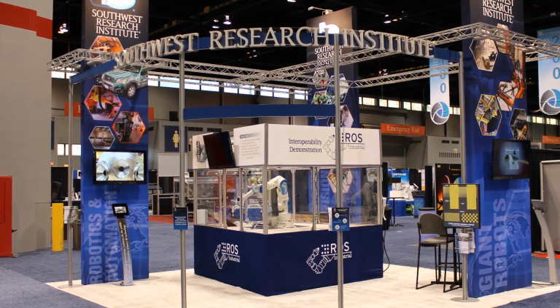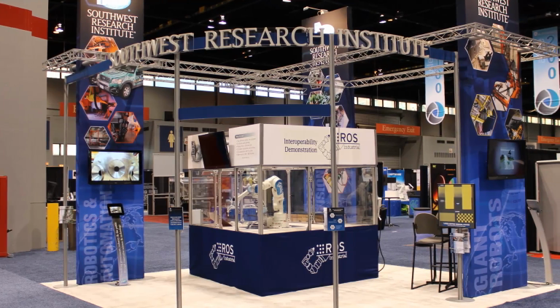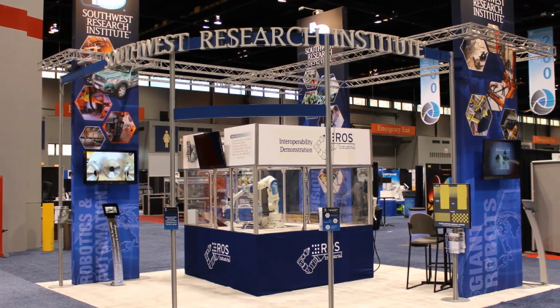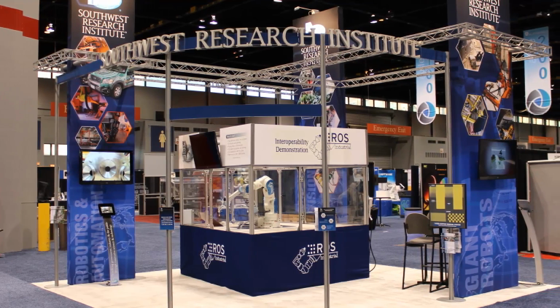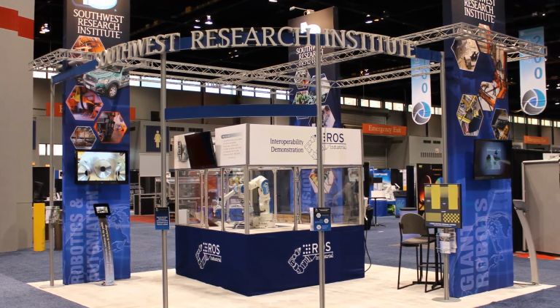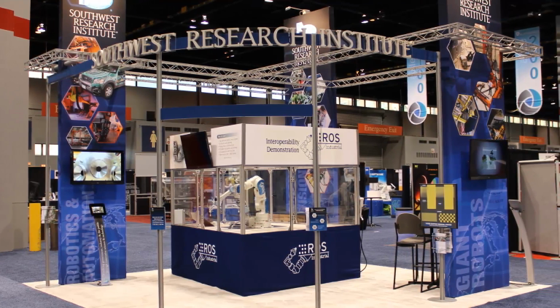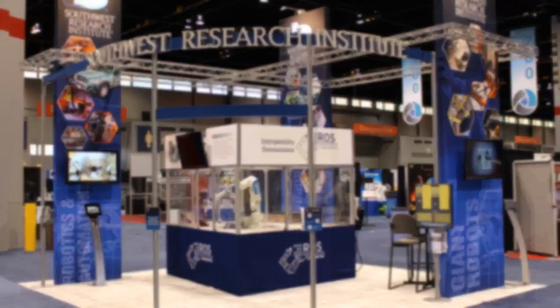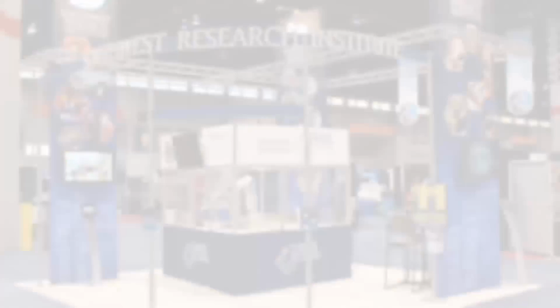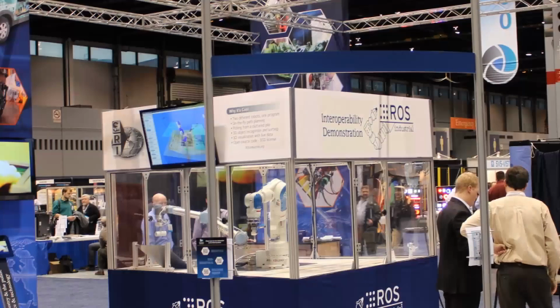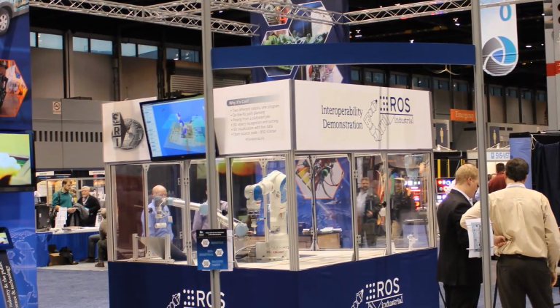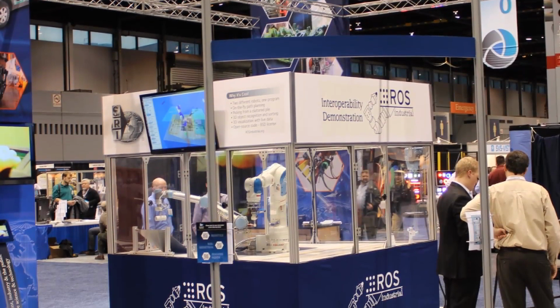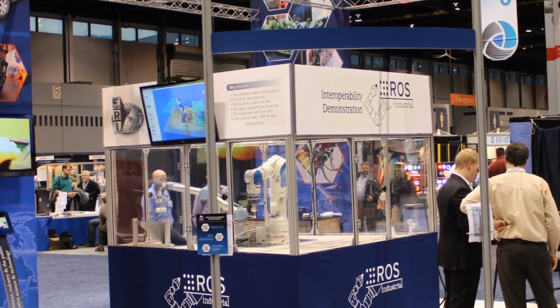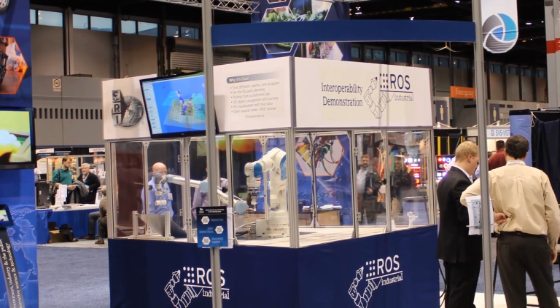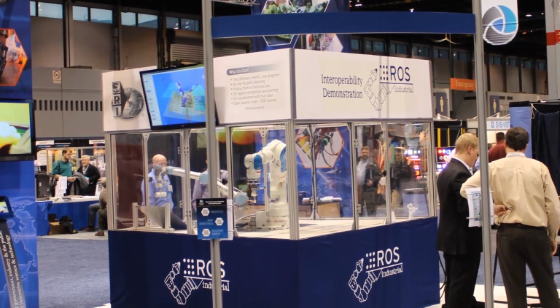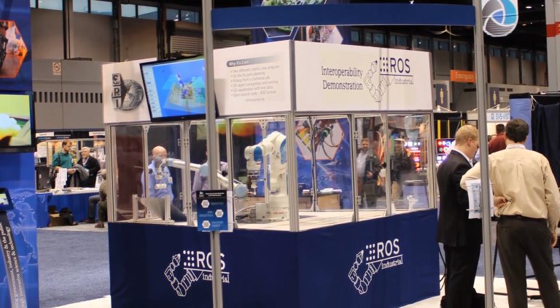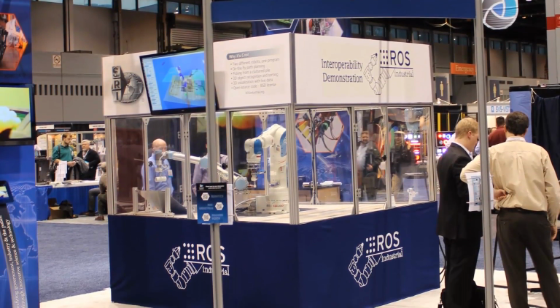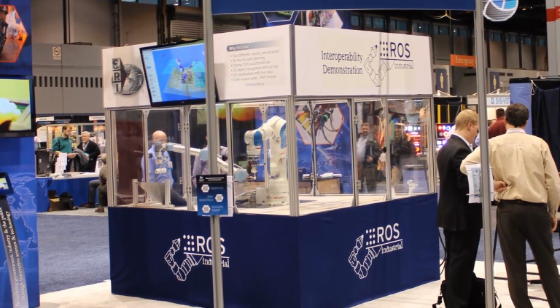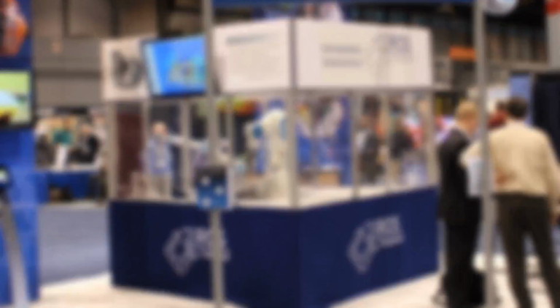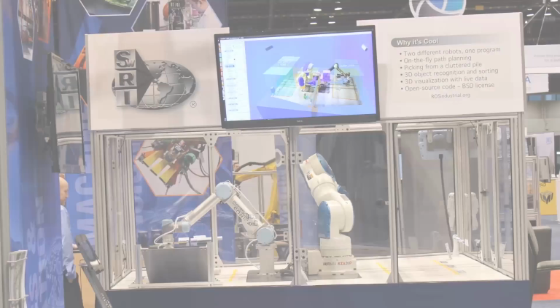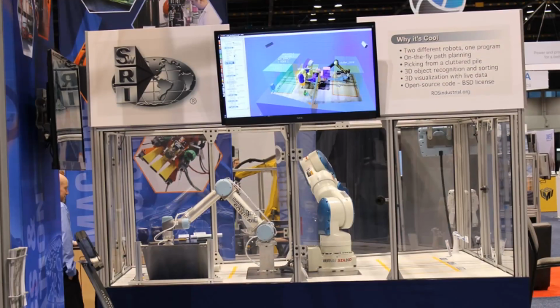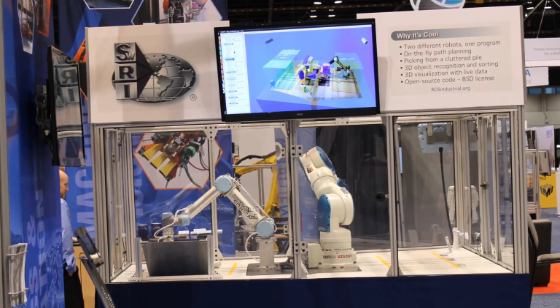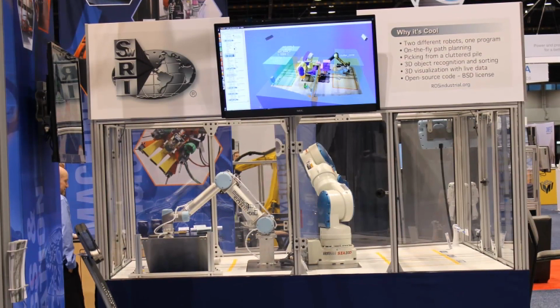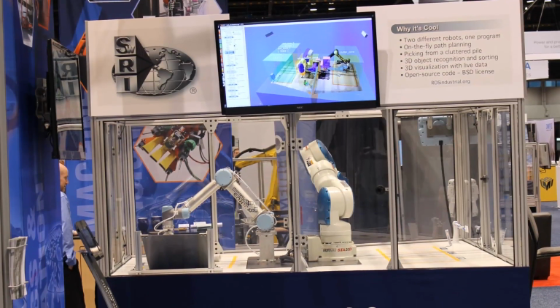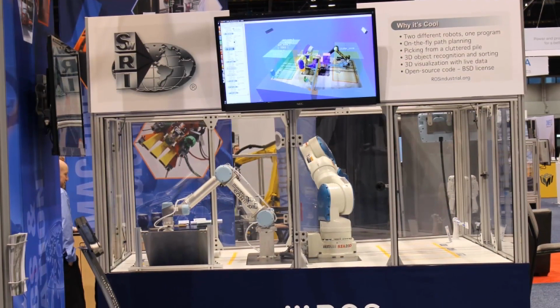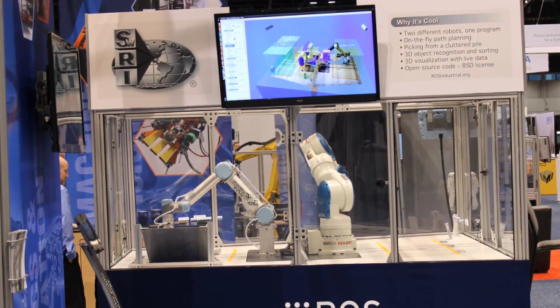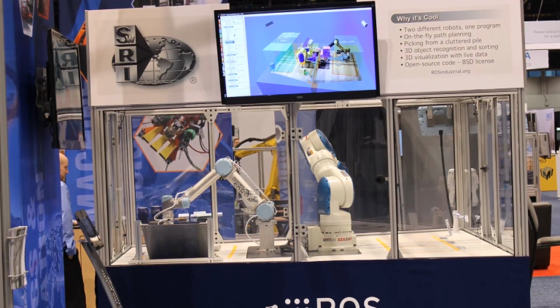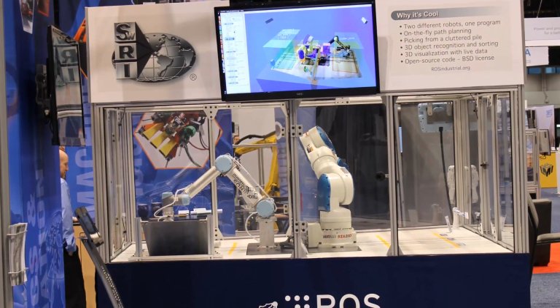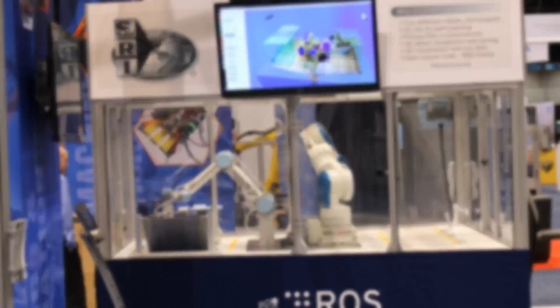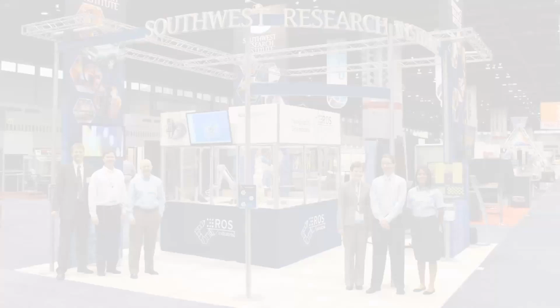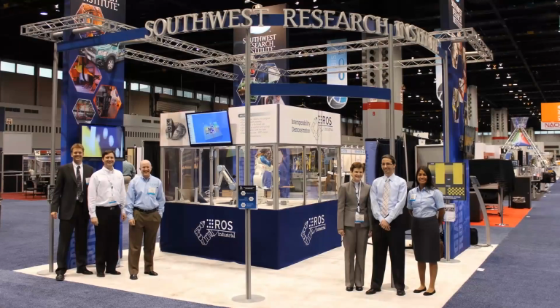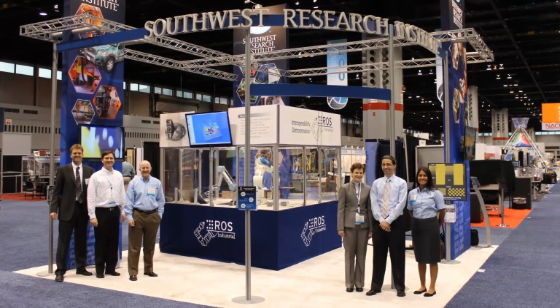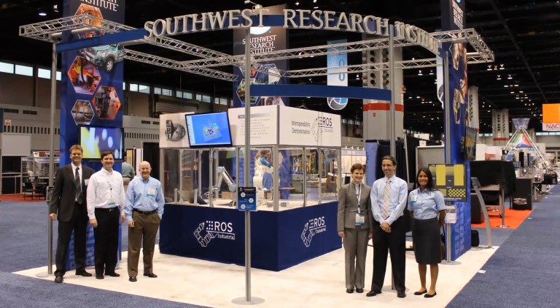To showcase the advanced capabilities of ROS Industrial, Southwest Research Institute conducted an interoperability demonstration at Automate 2013 in Chicago.